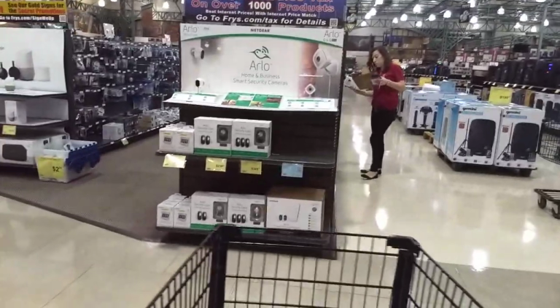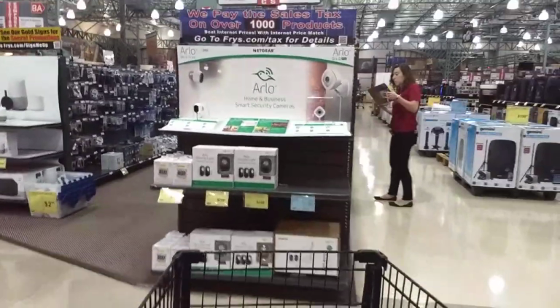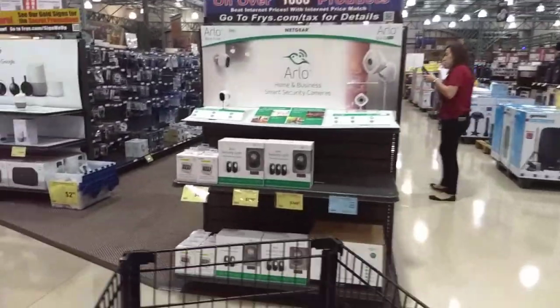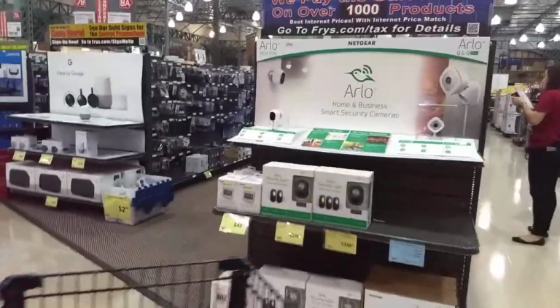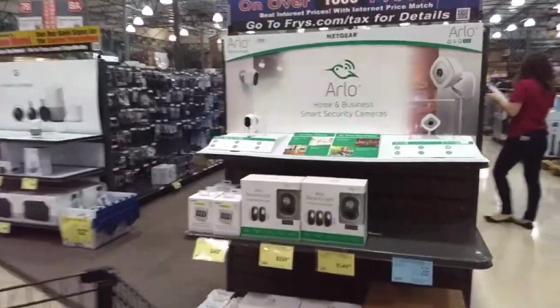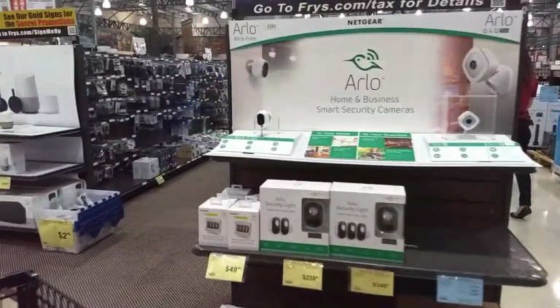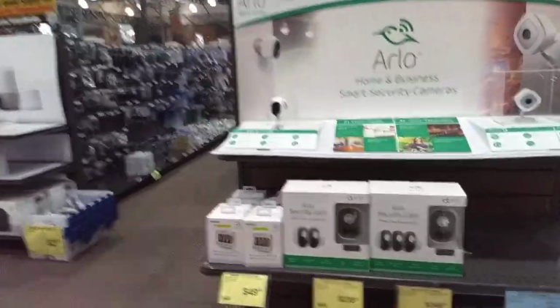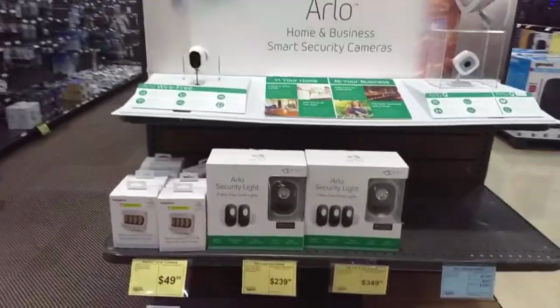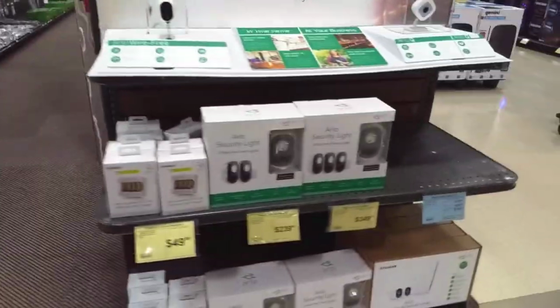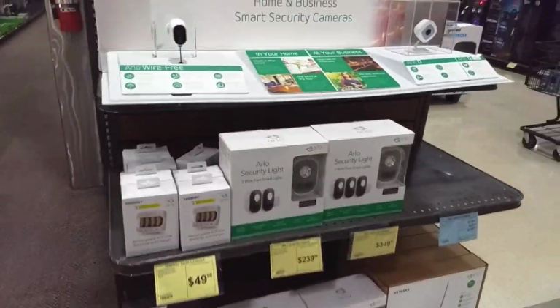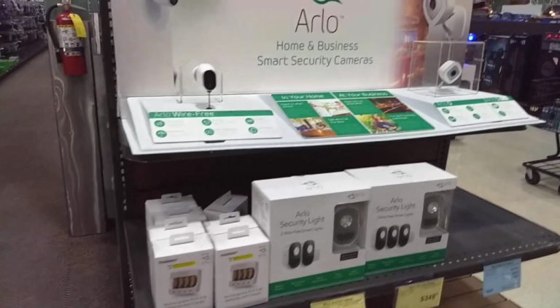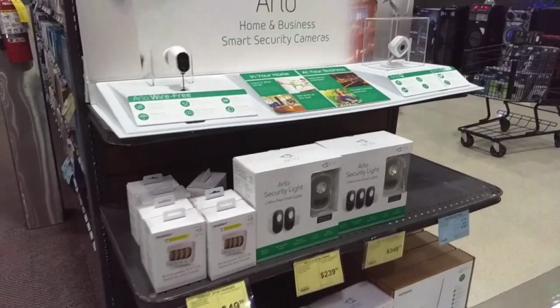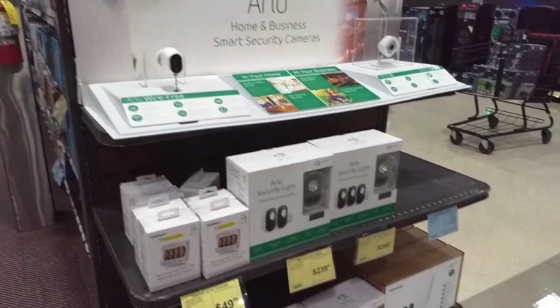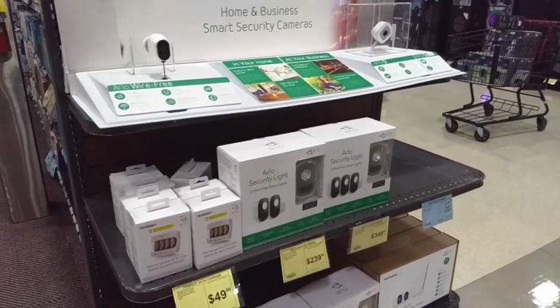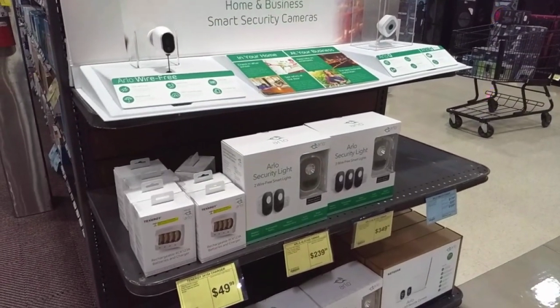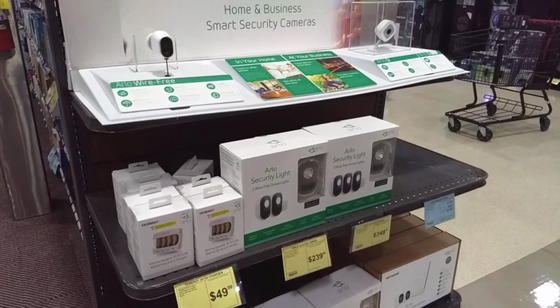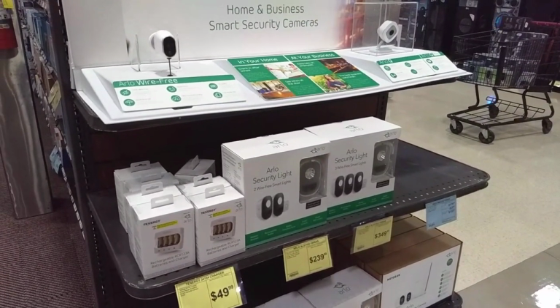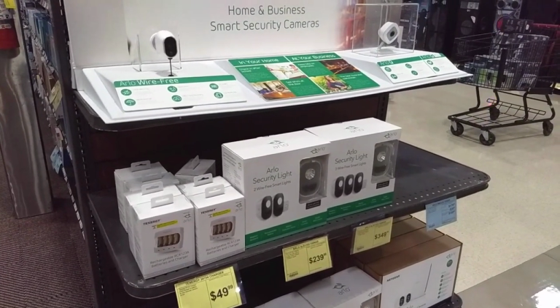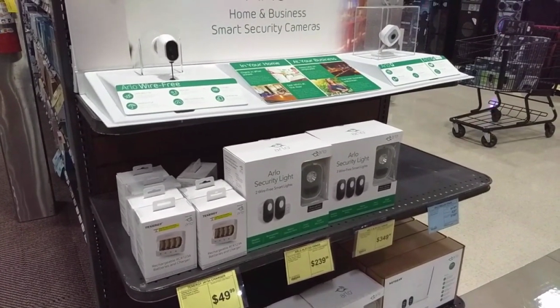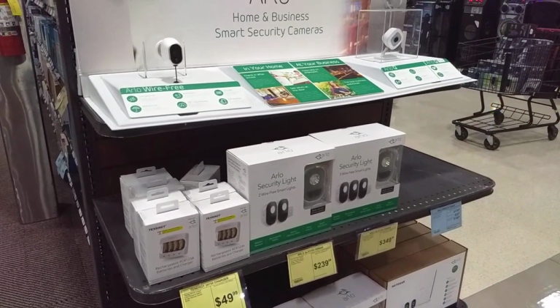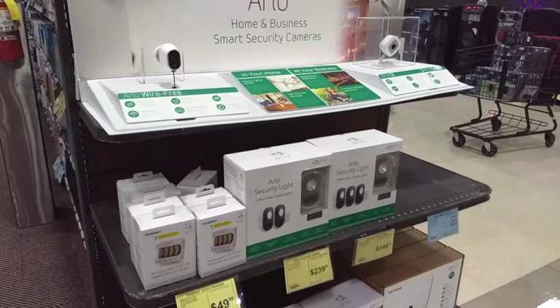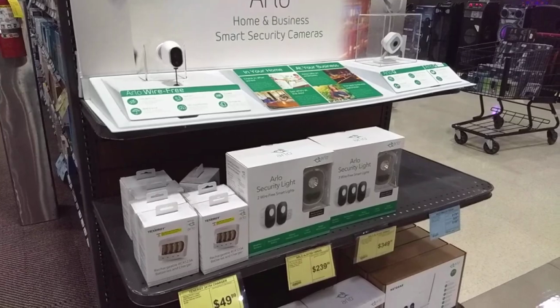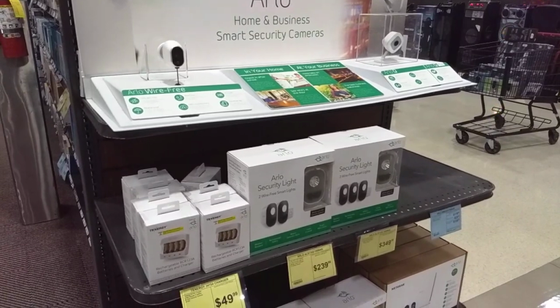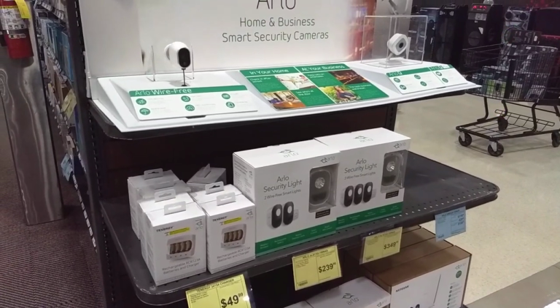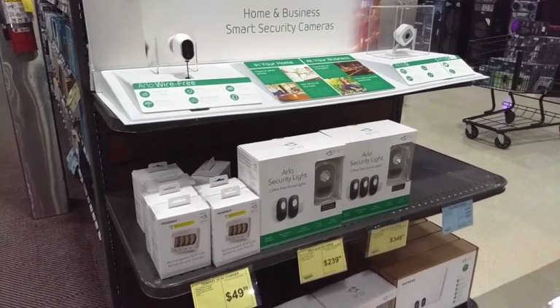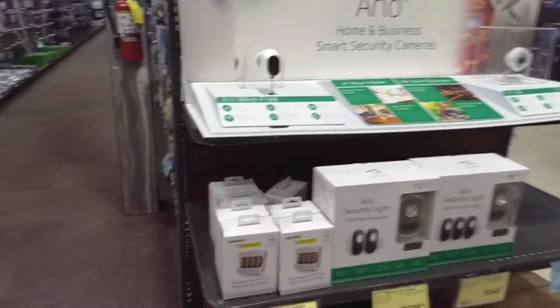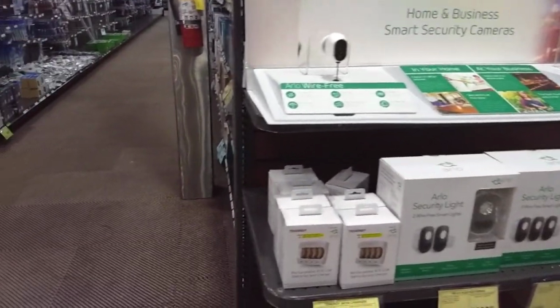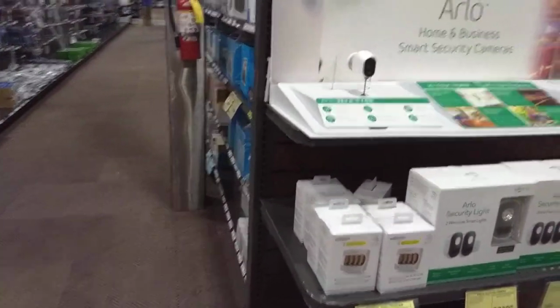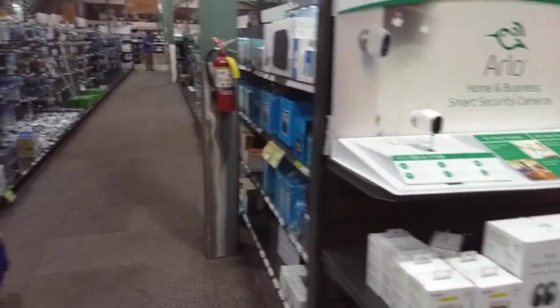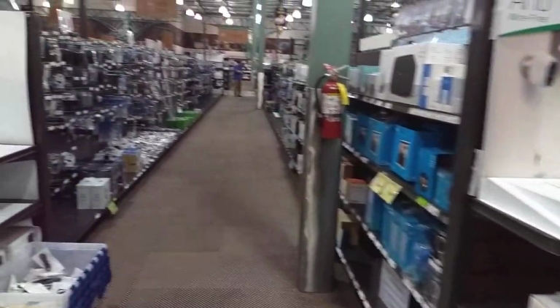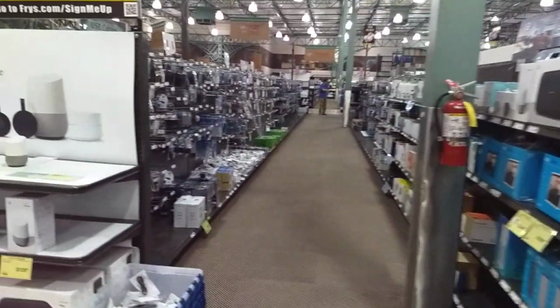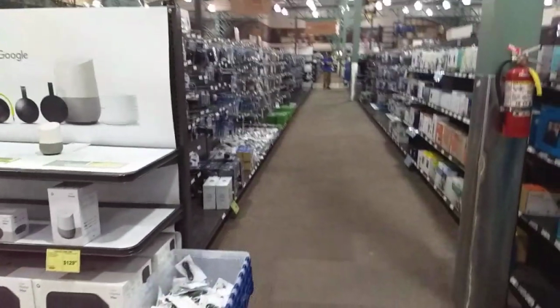We got electronics. We got Arlo — don't ever buy these. They're stupid expensive. You can't stream live video easily. You have to record everything to the cloud. I hated it.